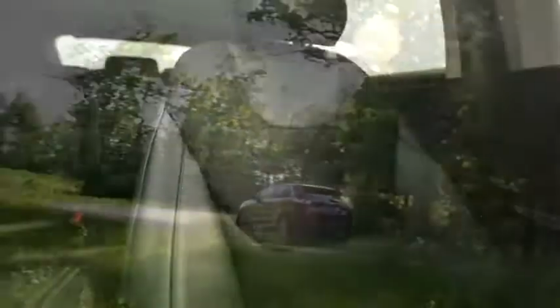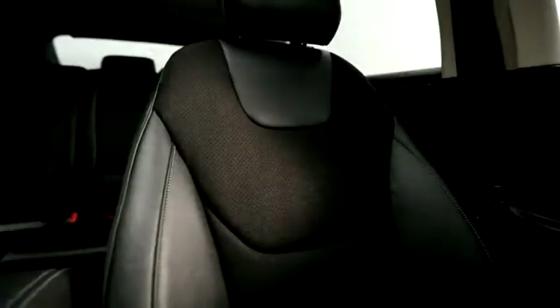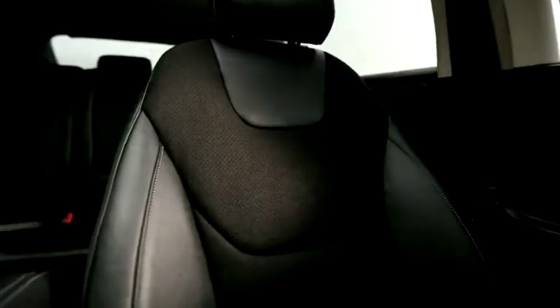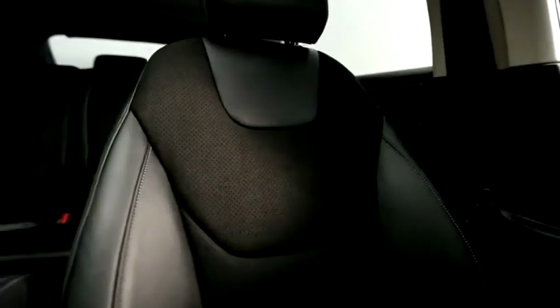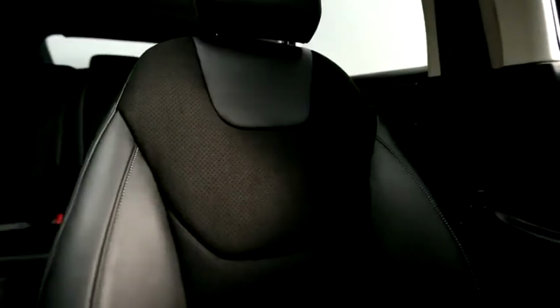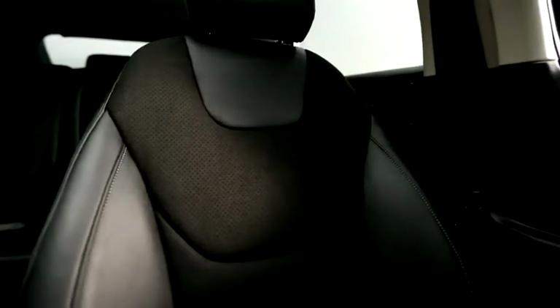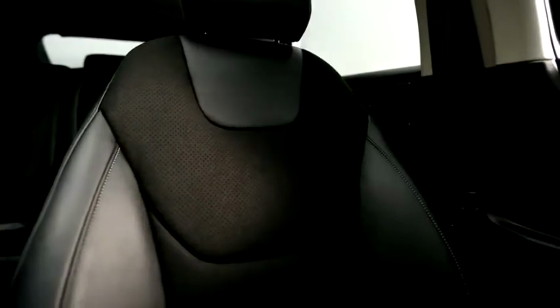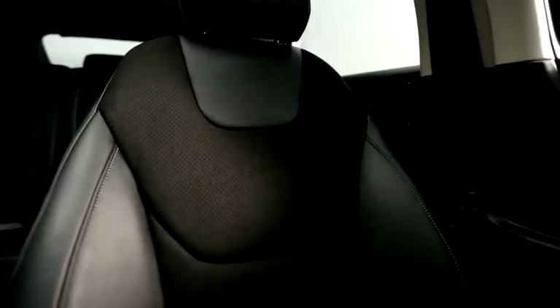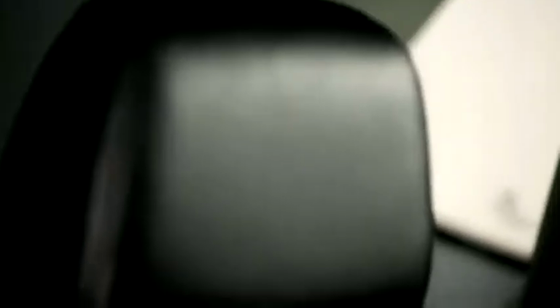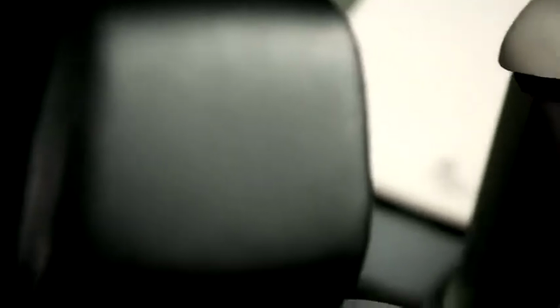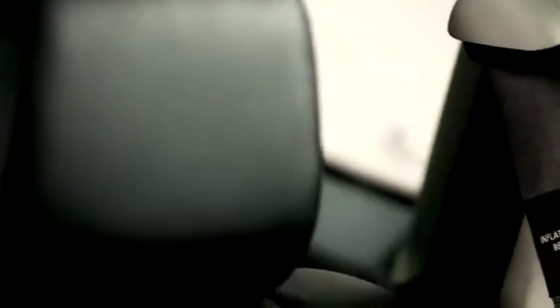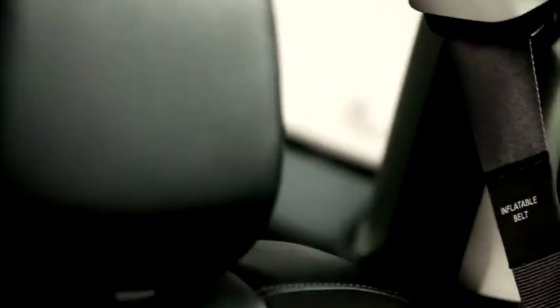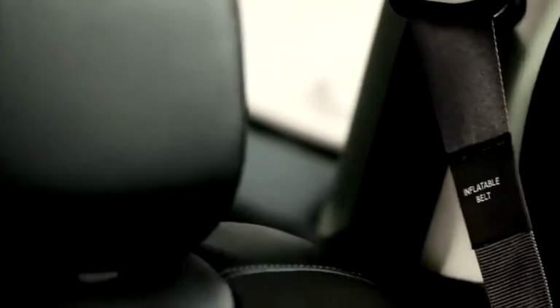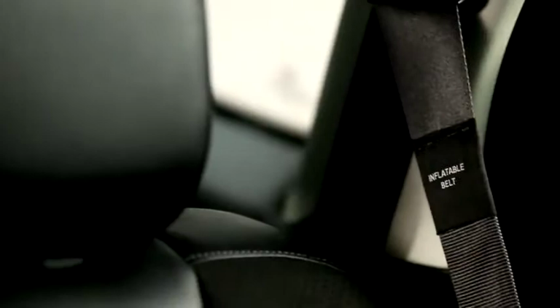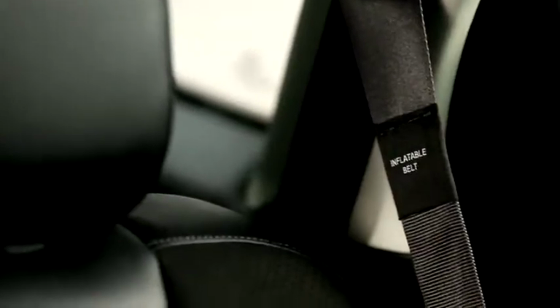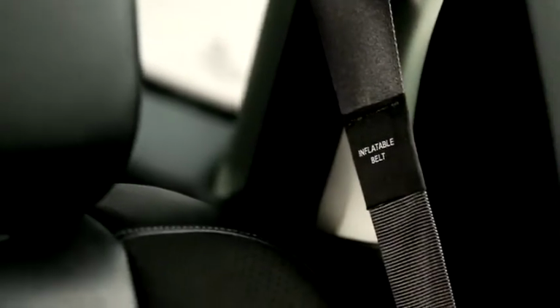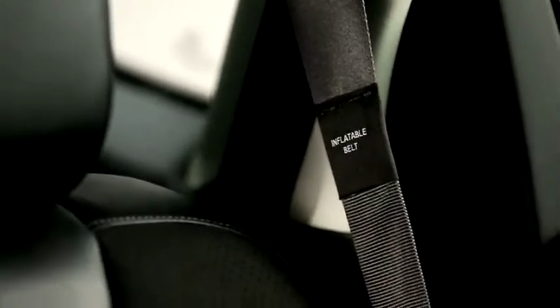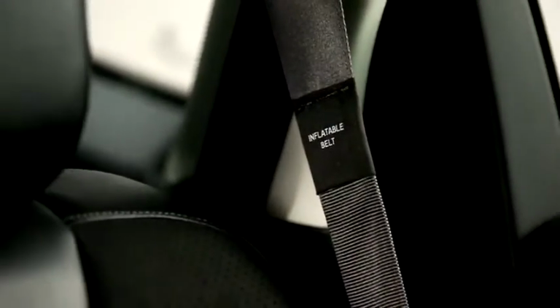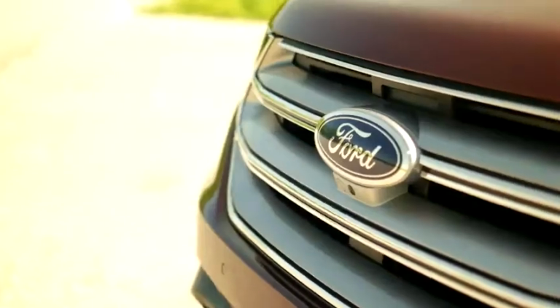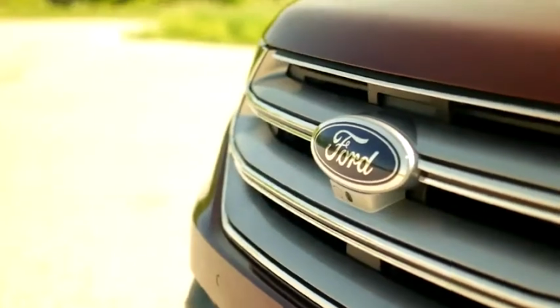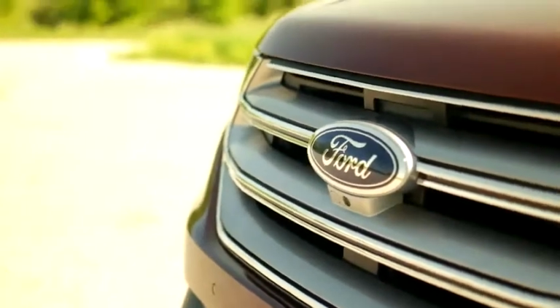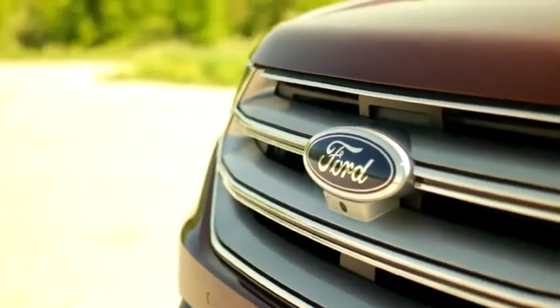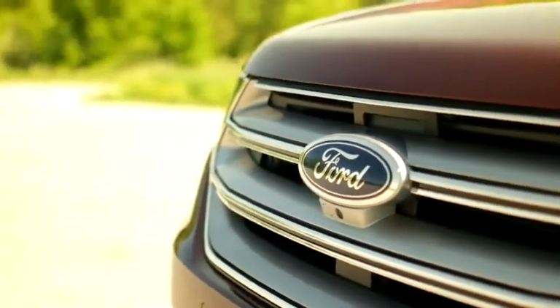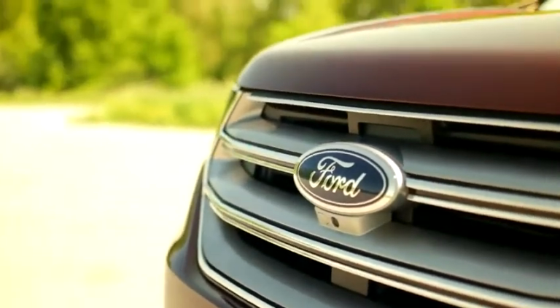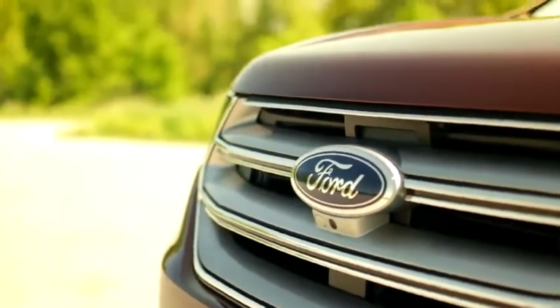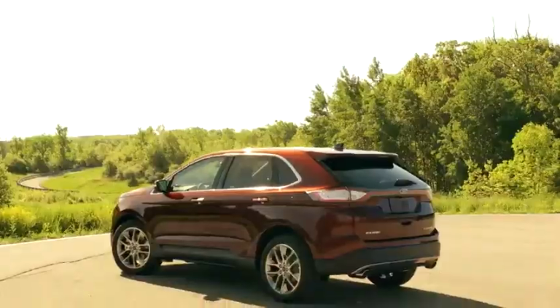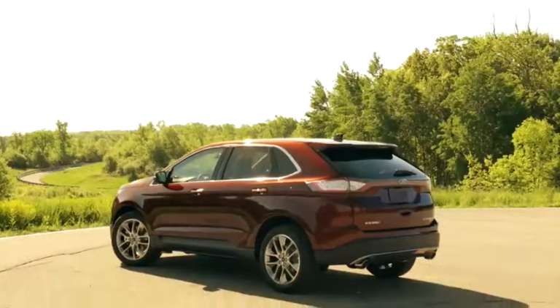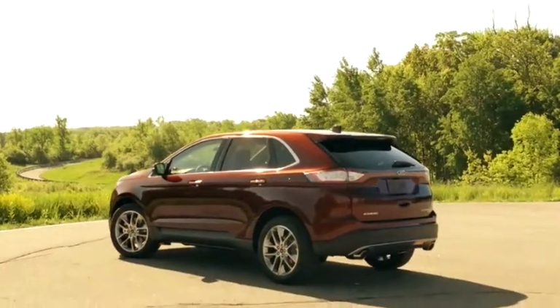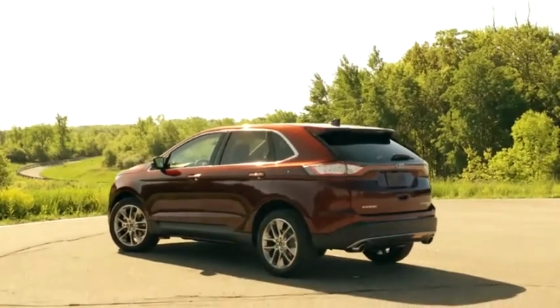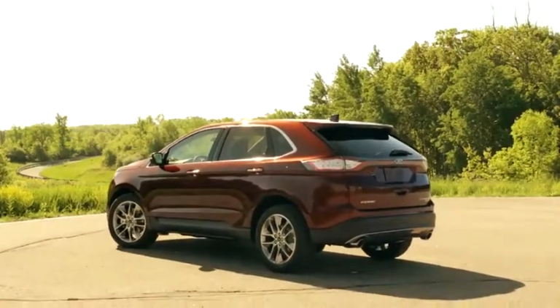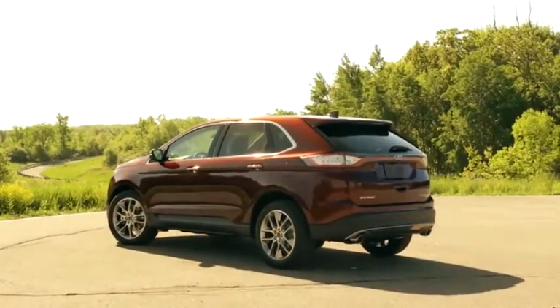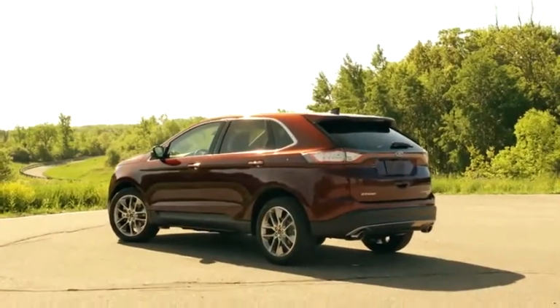There's even a glovebox knee airbag for the front passenger. Built upon the highly successful Fusion architecture, the 2015 Edge is a 5-passenger crossover that is quieter and more refined than ever.